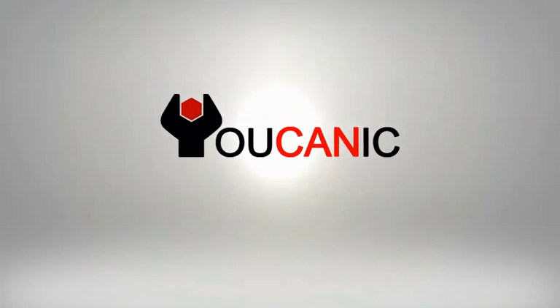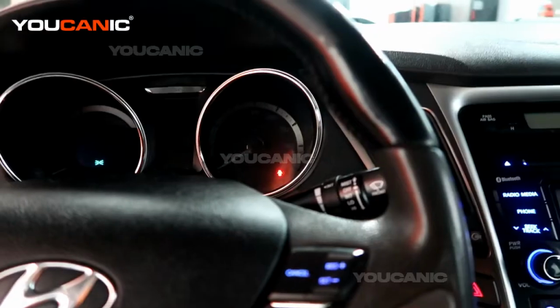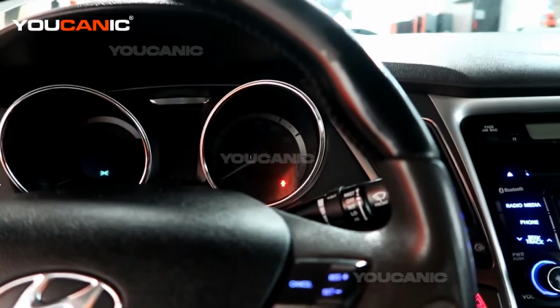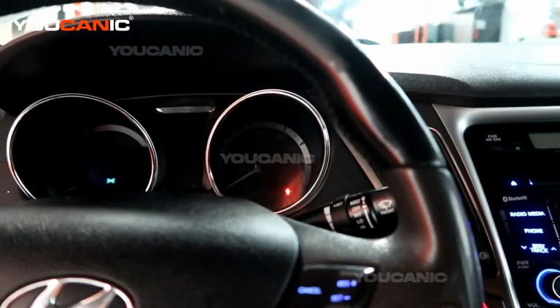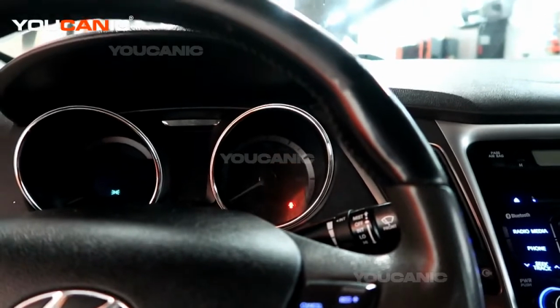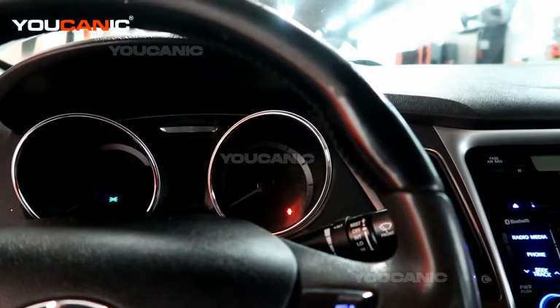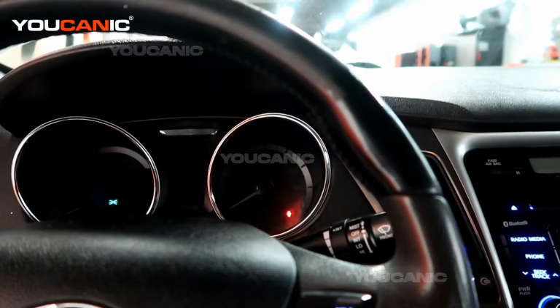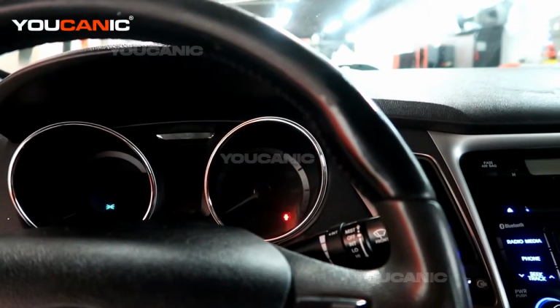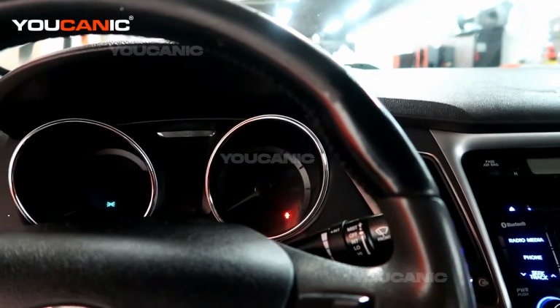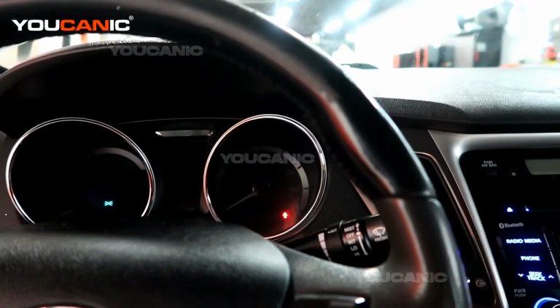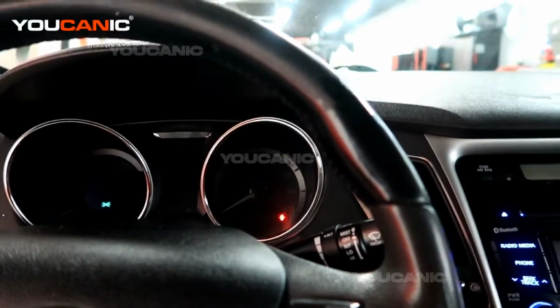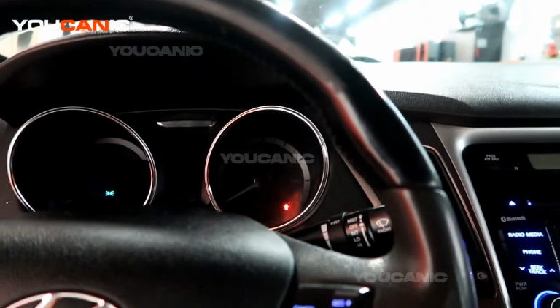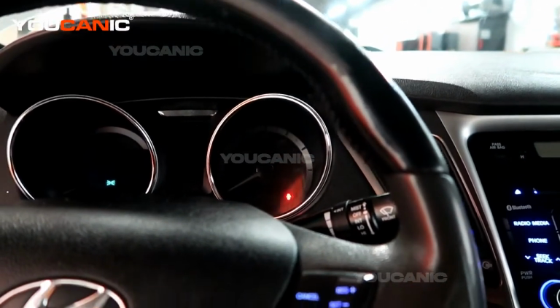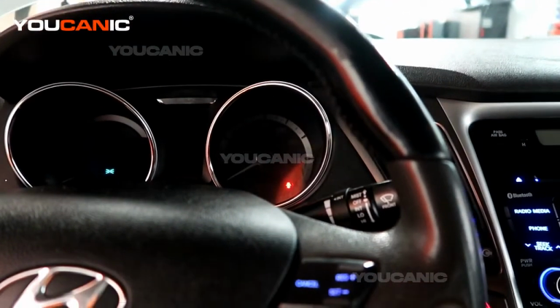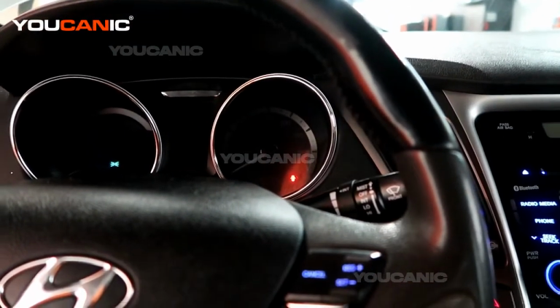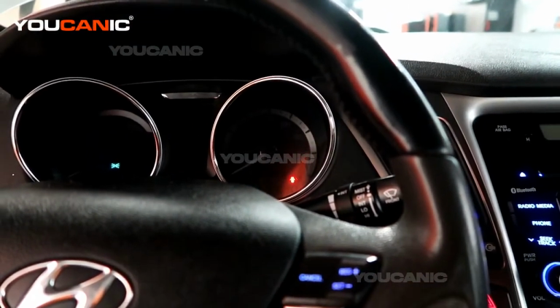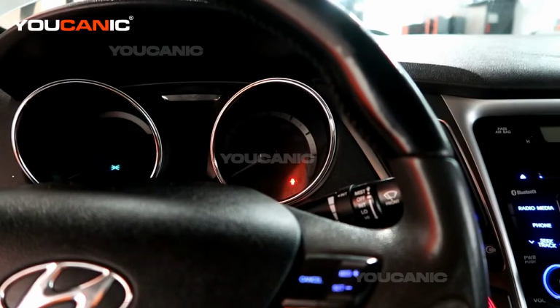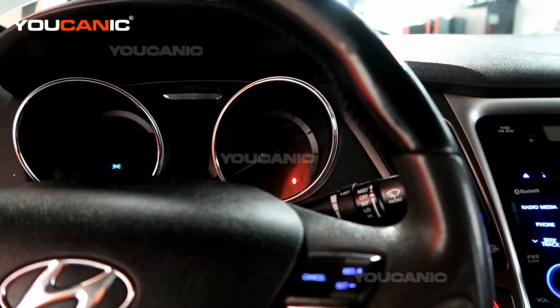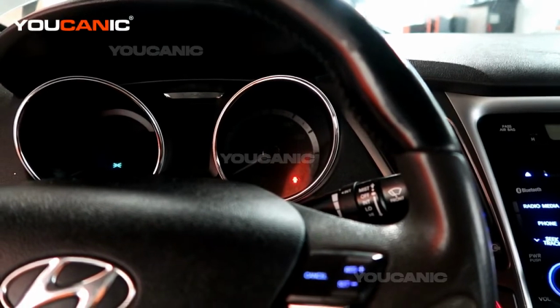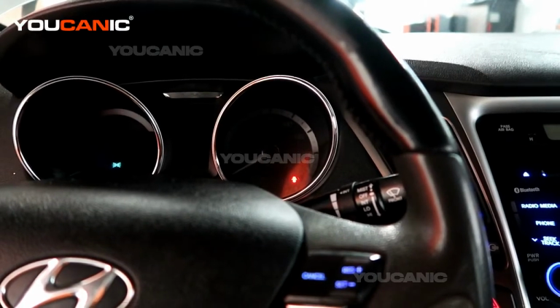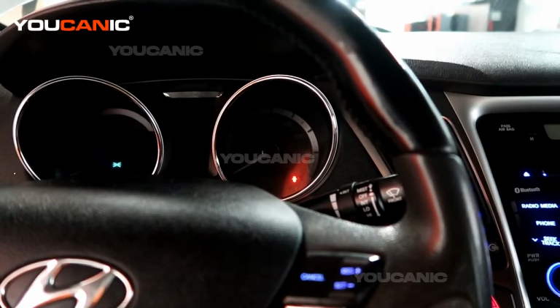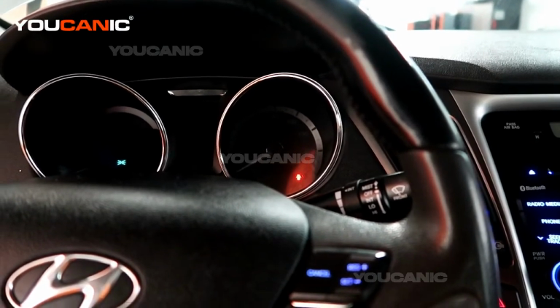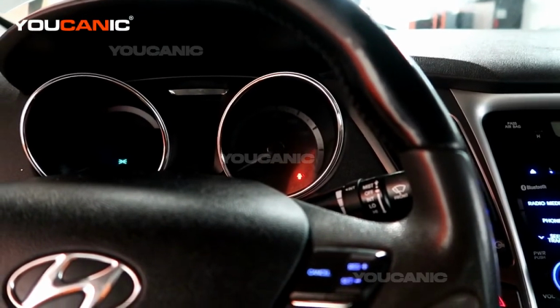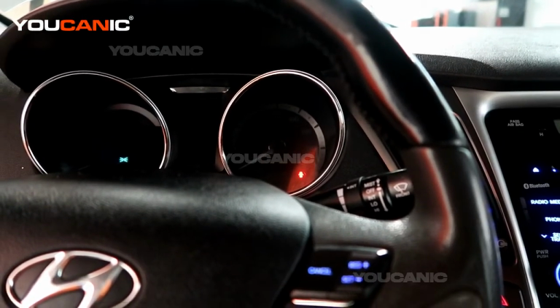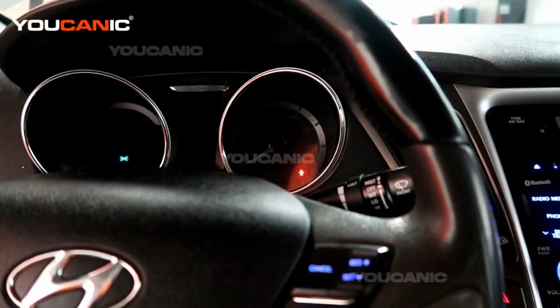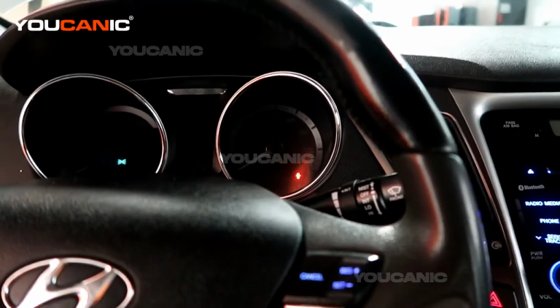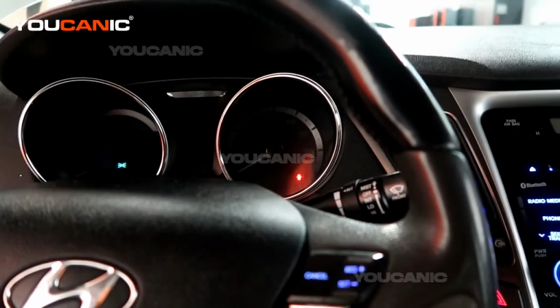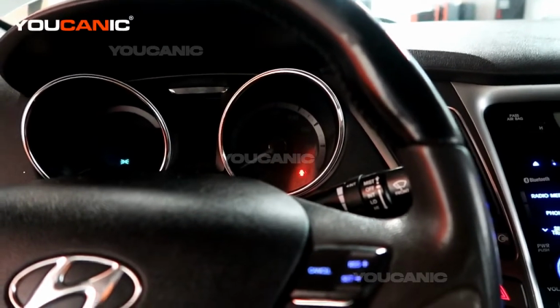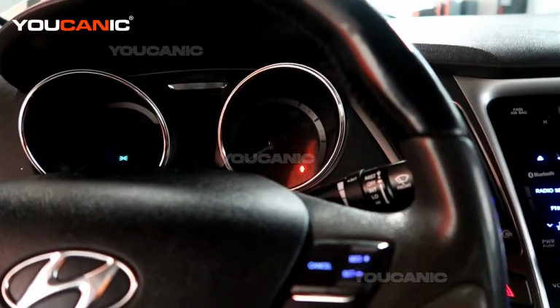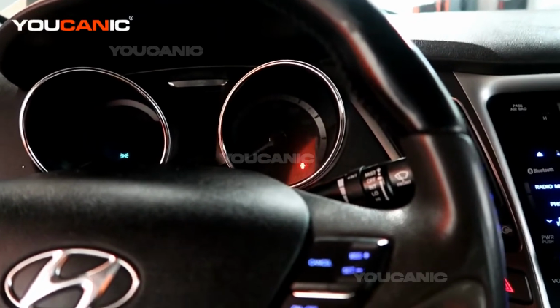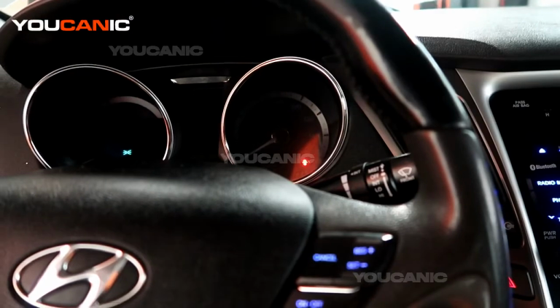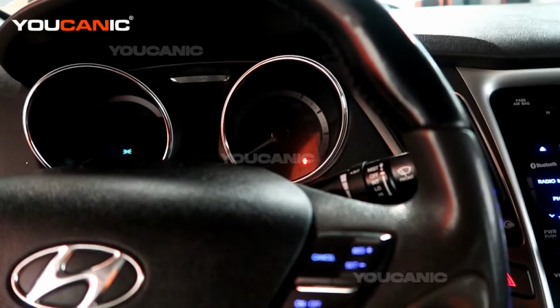Welcome to Euchanic. Today we have a 2012 Hyundai Sonata — the hybrid model — a 2.4 hybrid with a hybrid system.